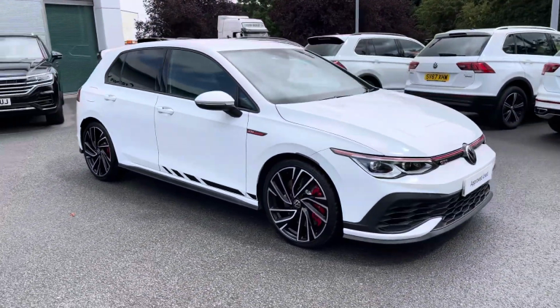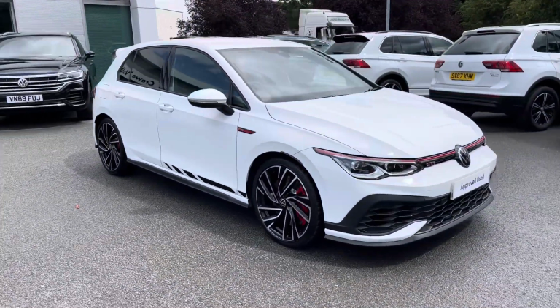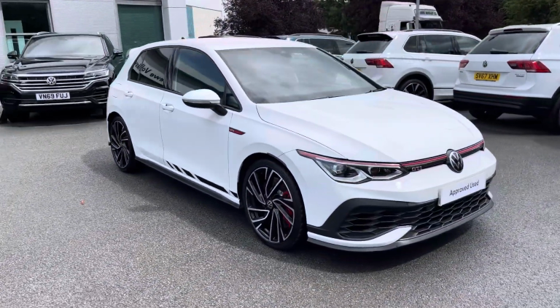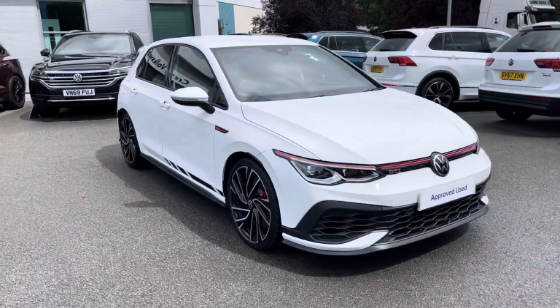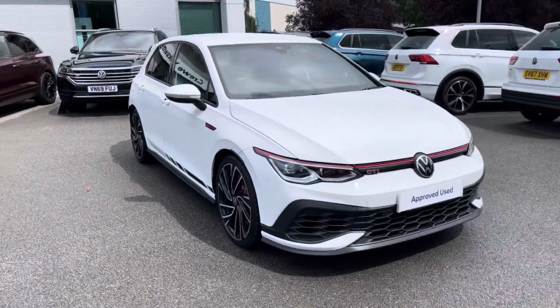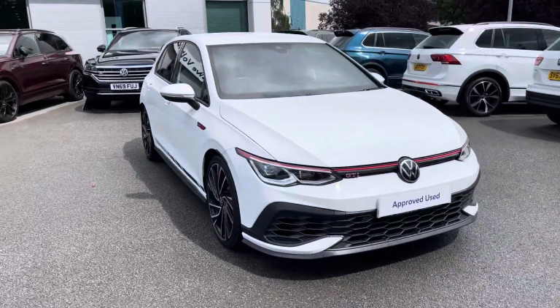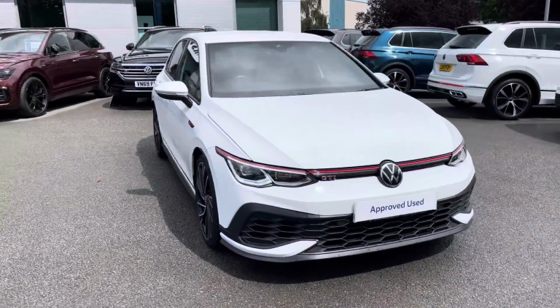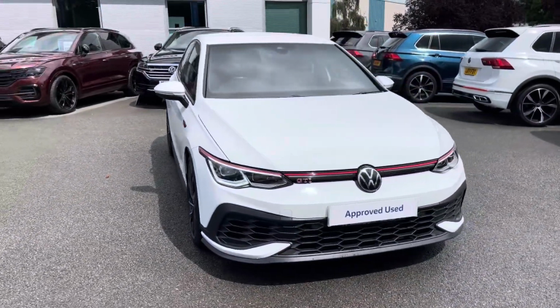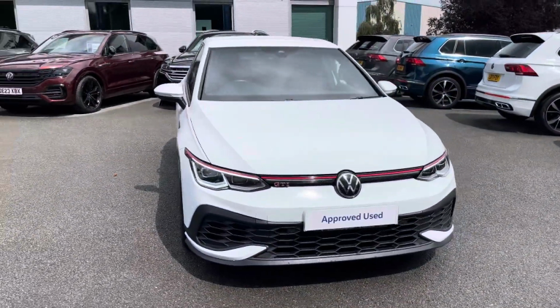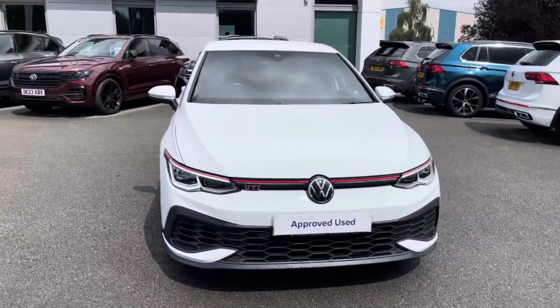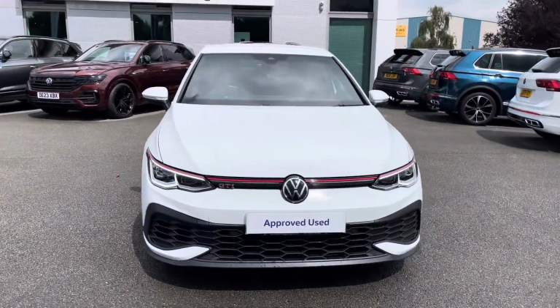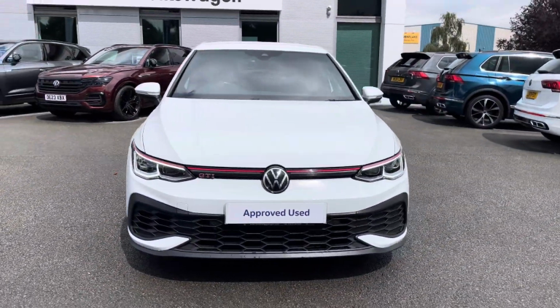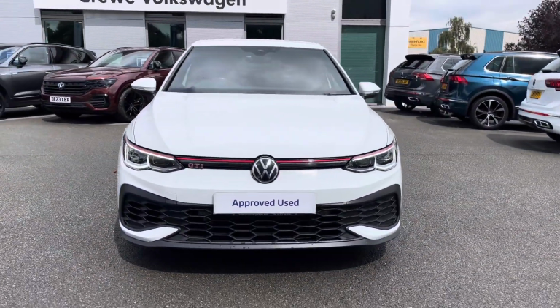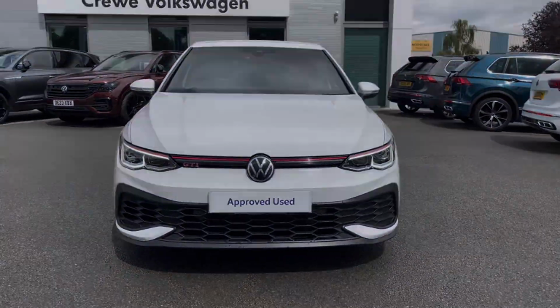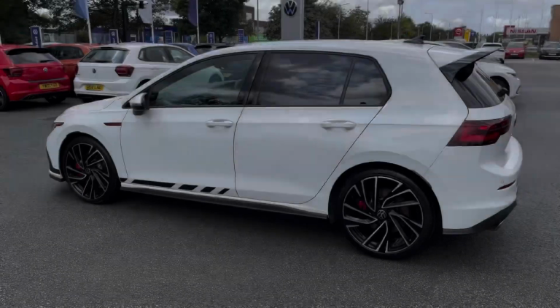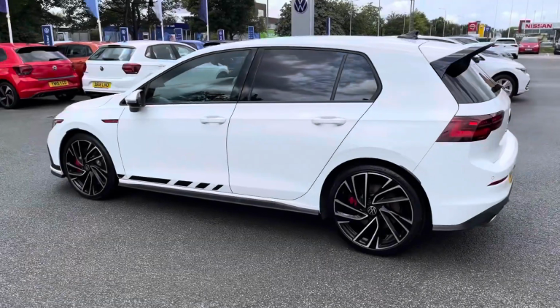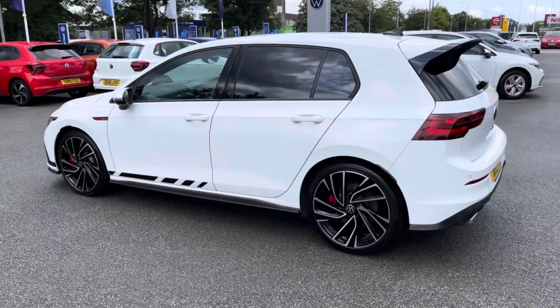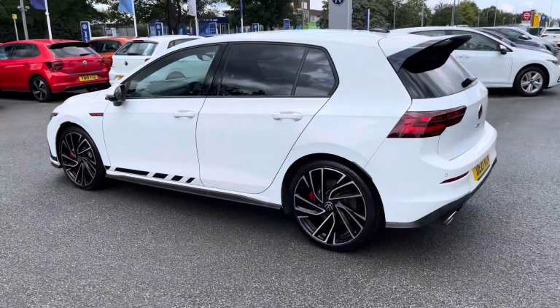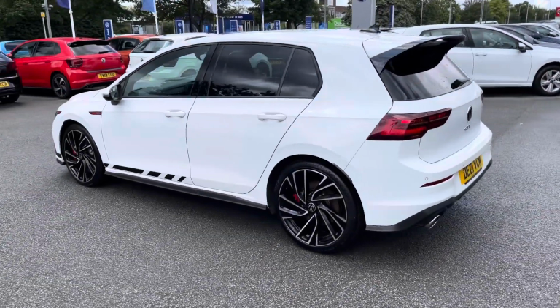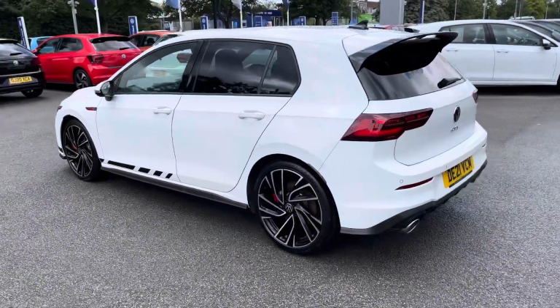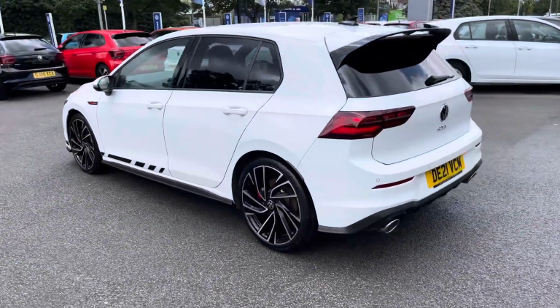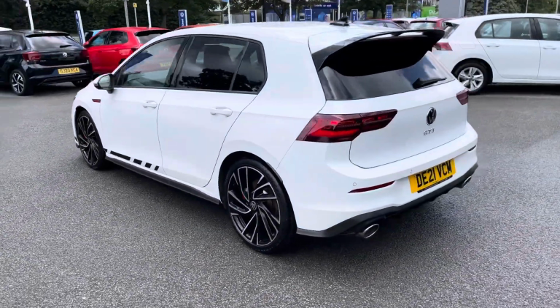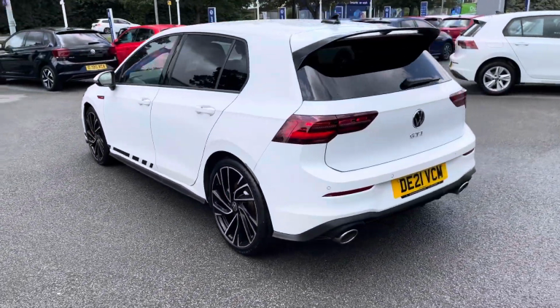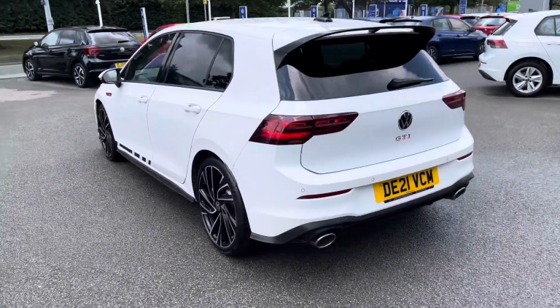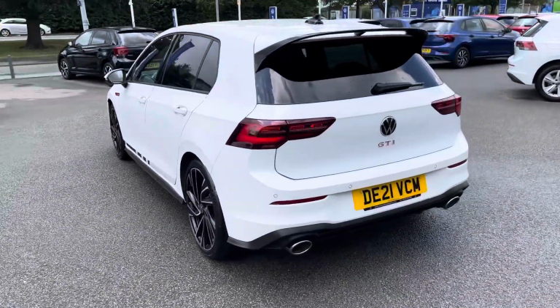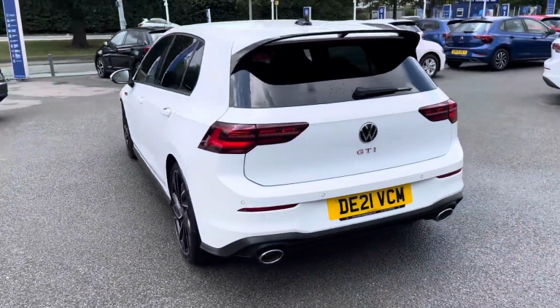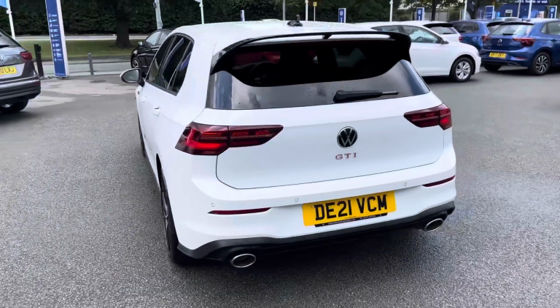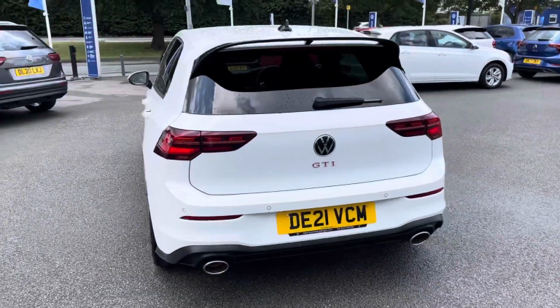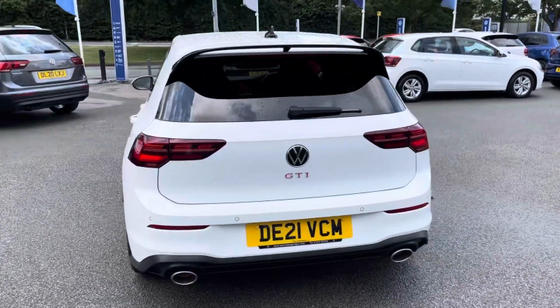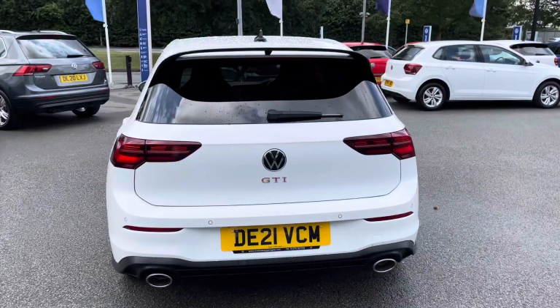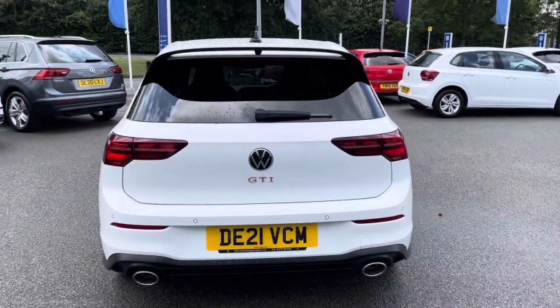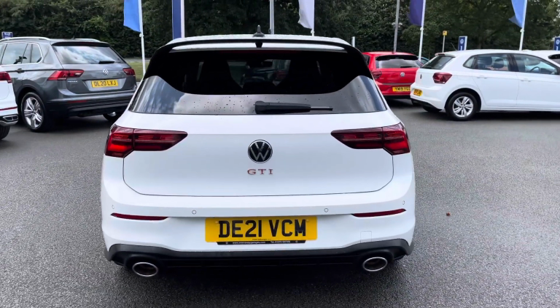Here available in the rare GTI Clubsport with a 2 litre TSI engine developing a whopping 300 PS of power. From every angle this vehicle oozes sporty looks with the likes of an extended rear spoiler, privacy glass as well as redesigned large twin exhaust pipes.